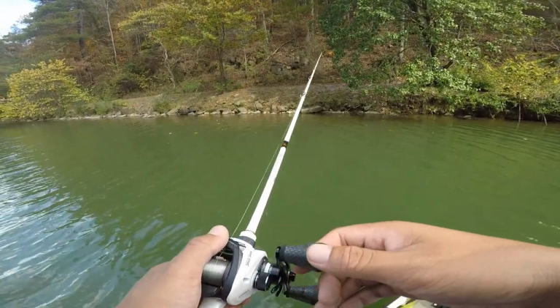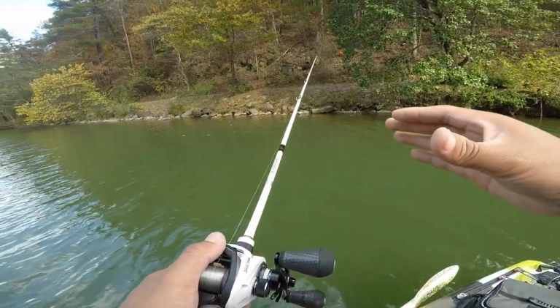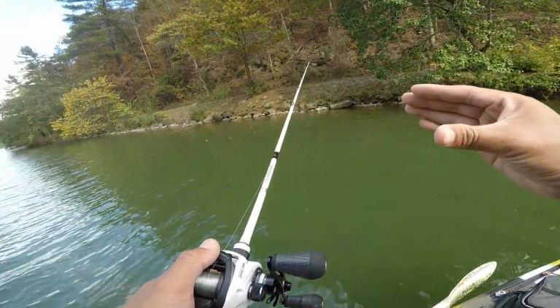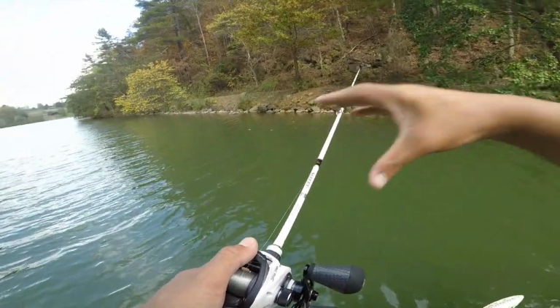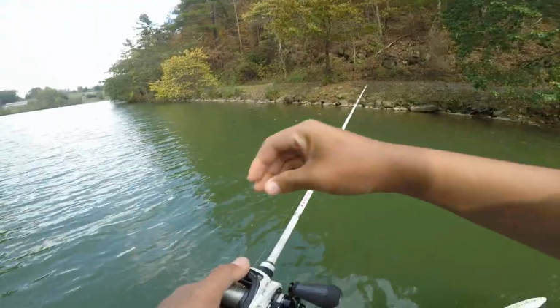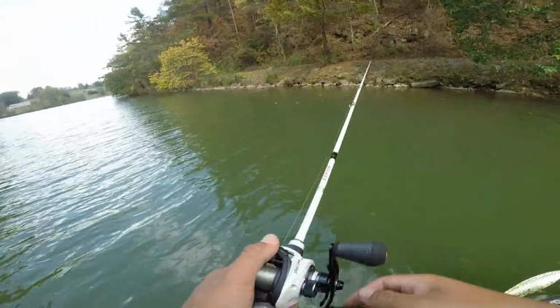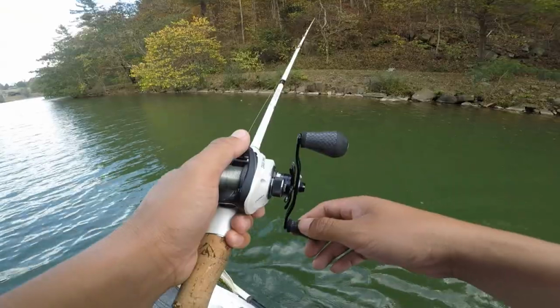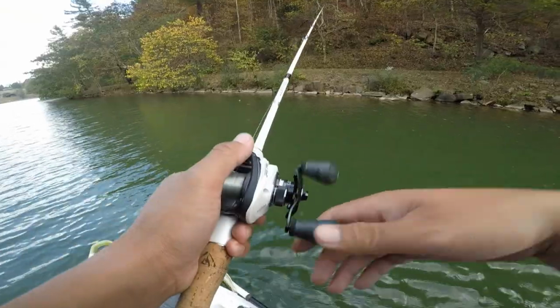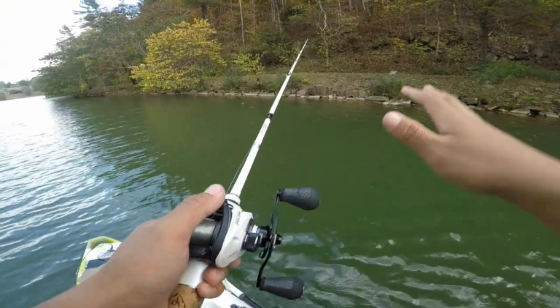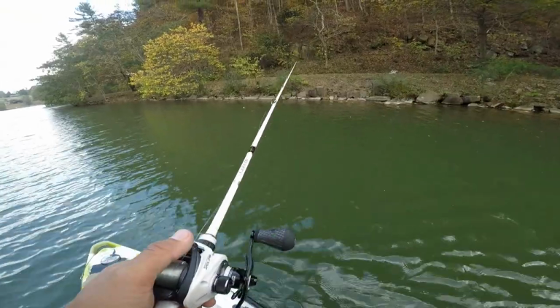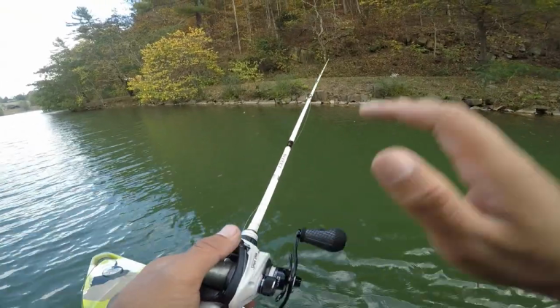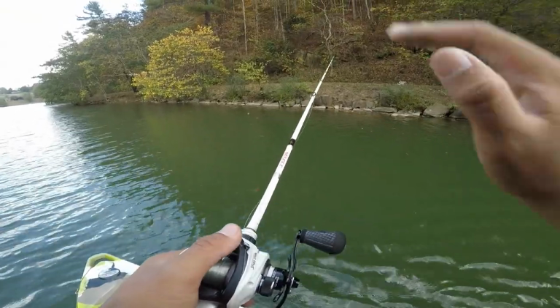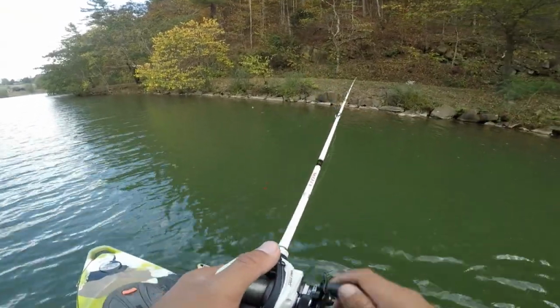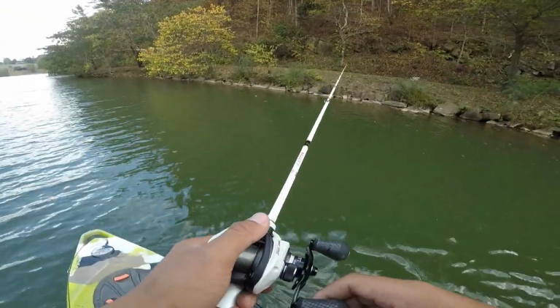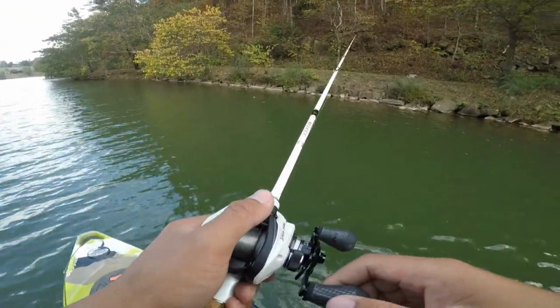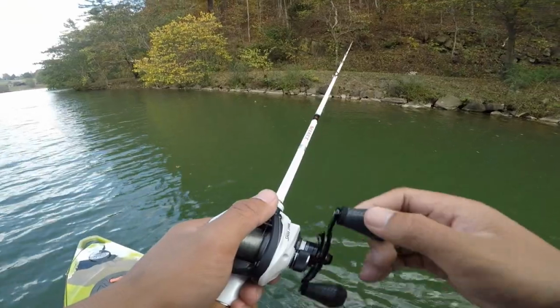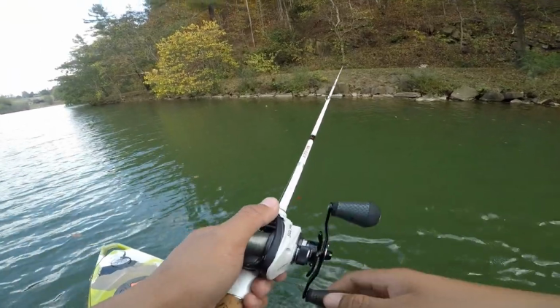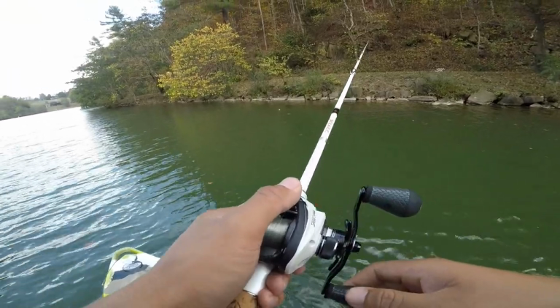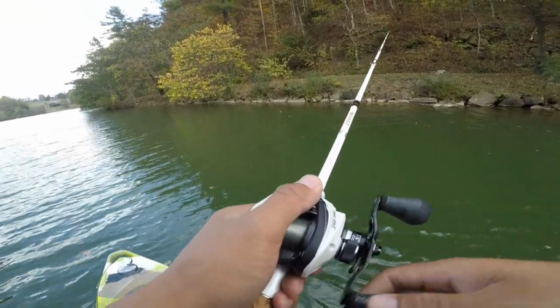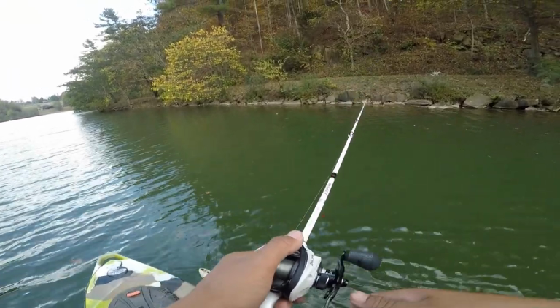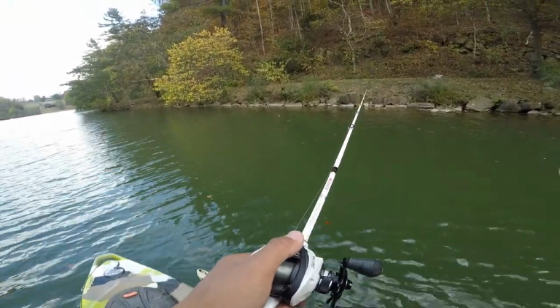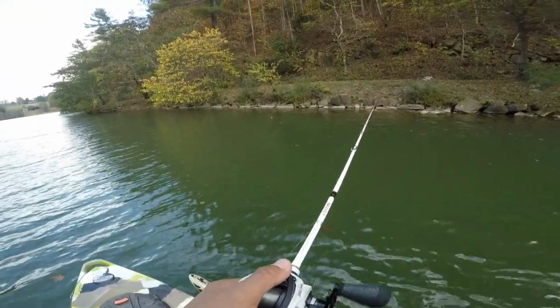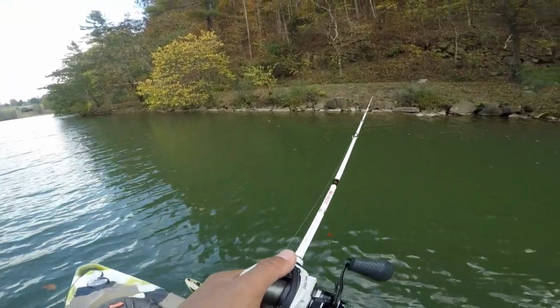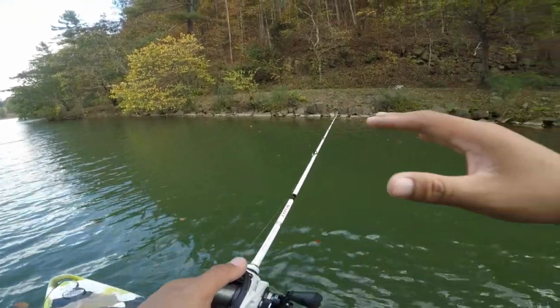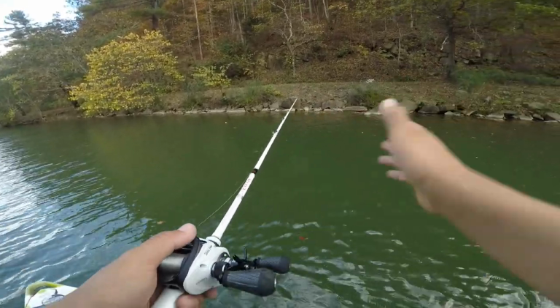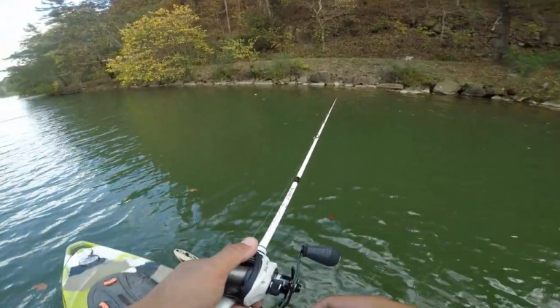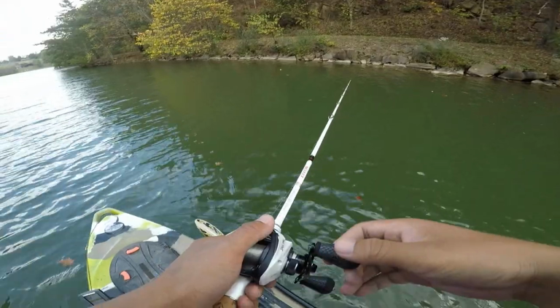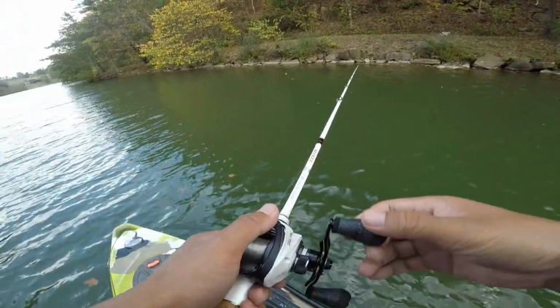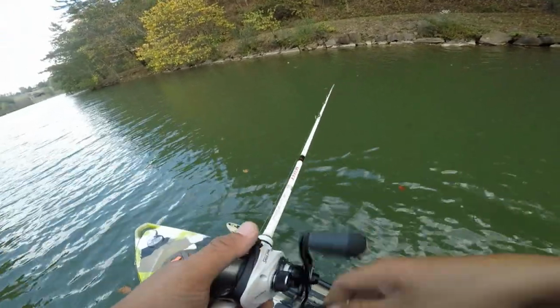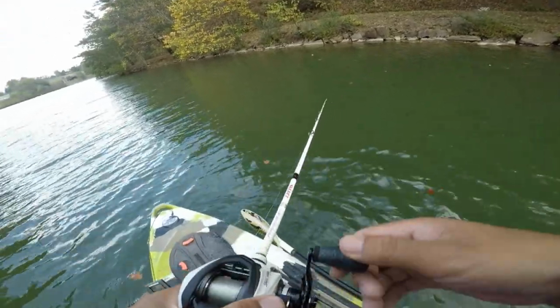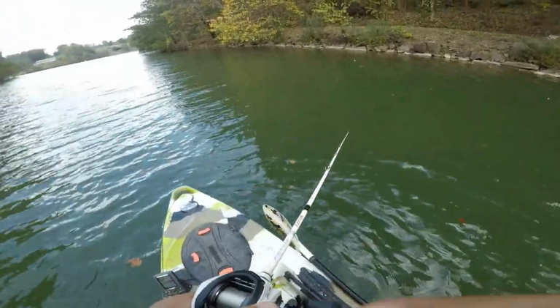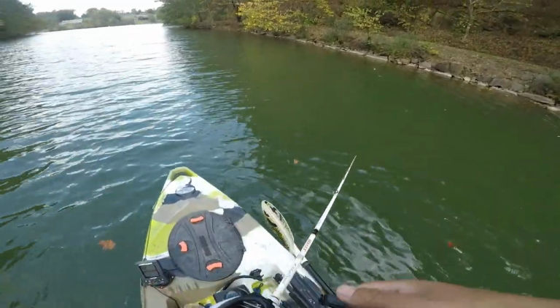It's the same as working it as a jig. If you're confident with the jig you can use this — piece of cake to catch that finicky bass here in the fall season. This is one of my go-to baits in the fall.